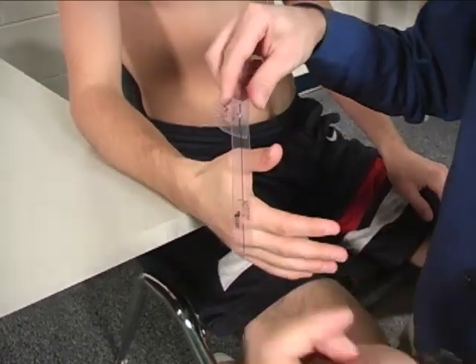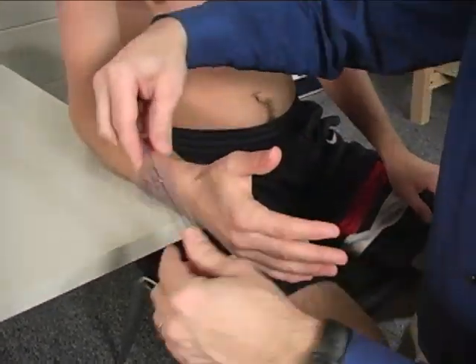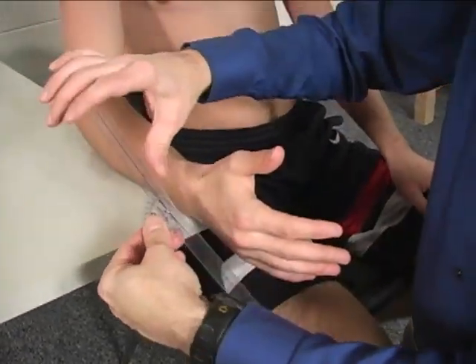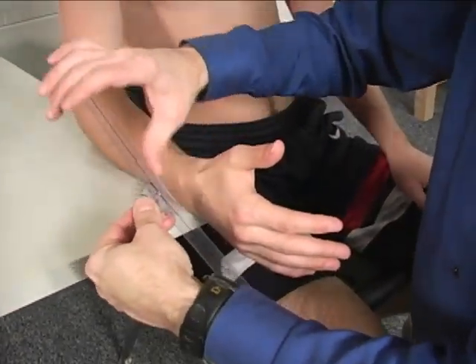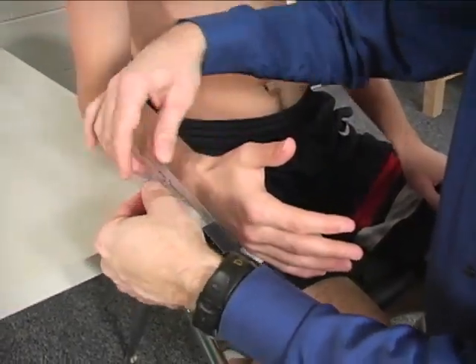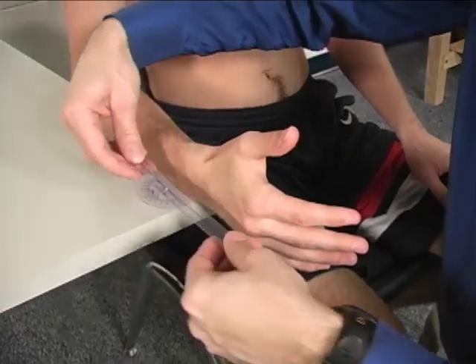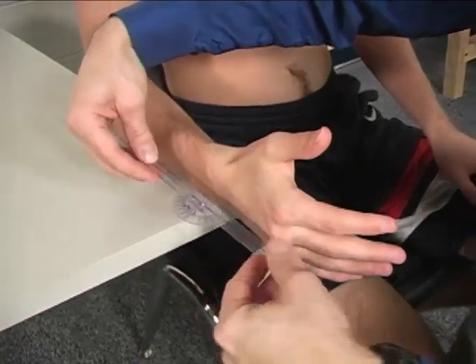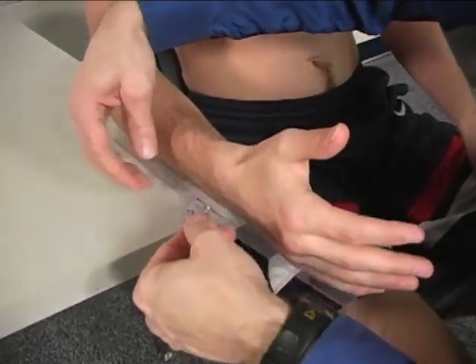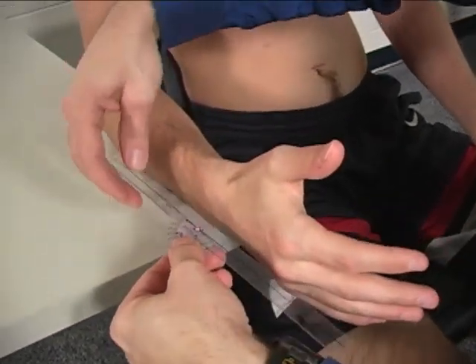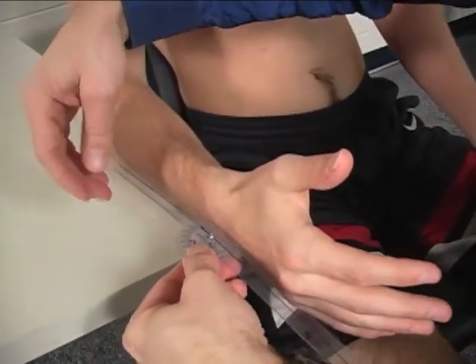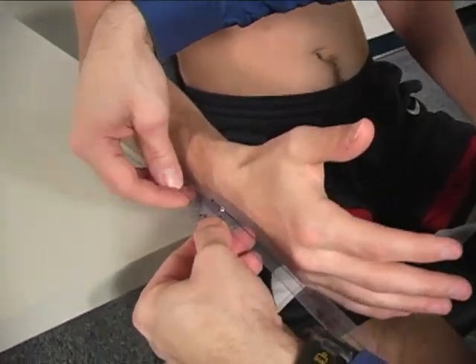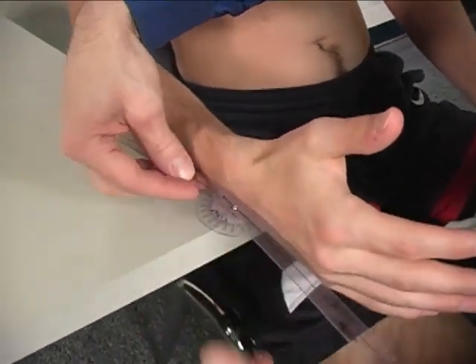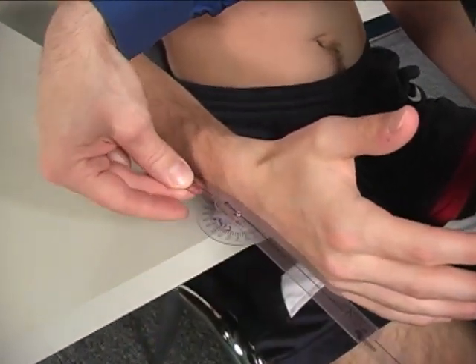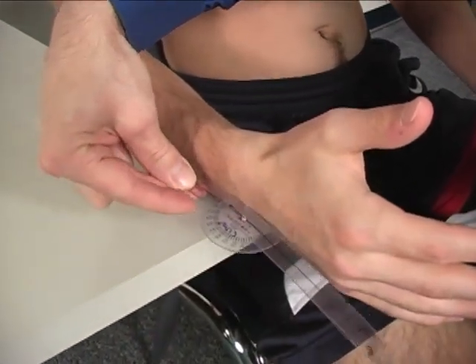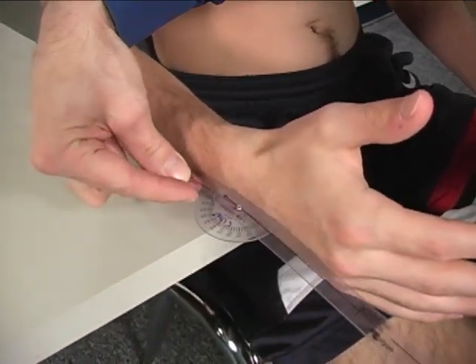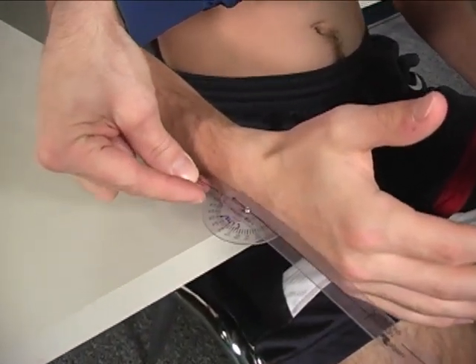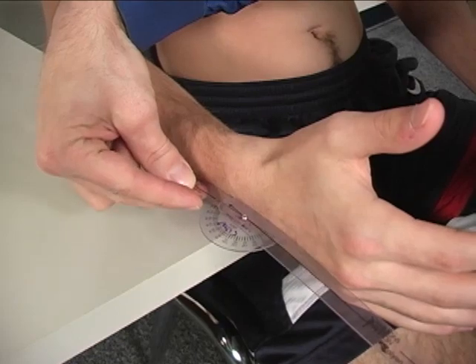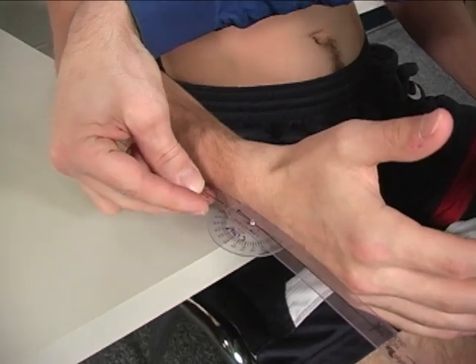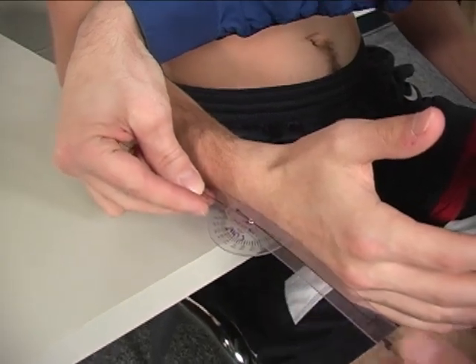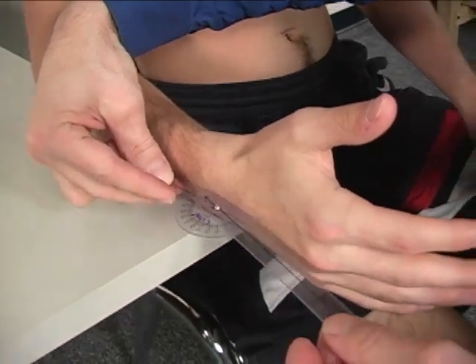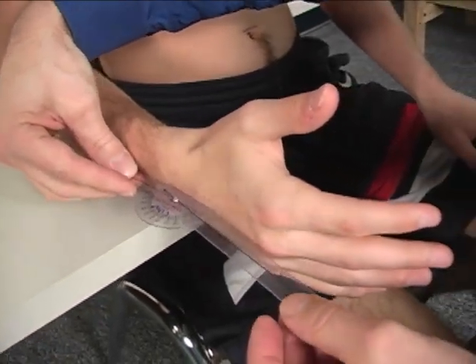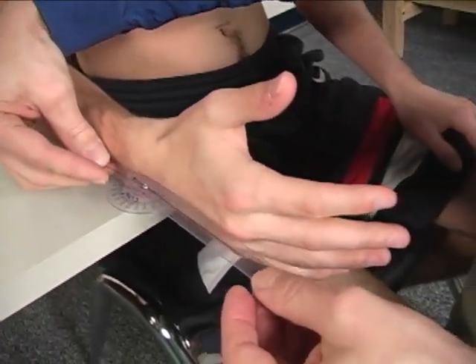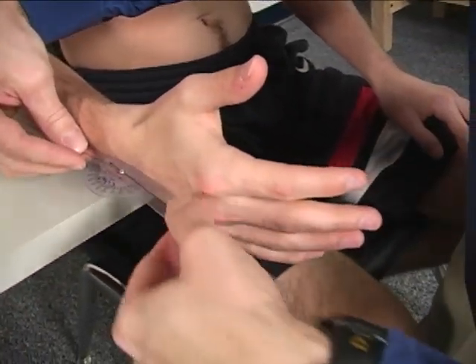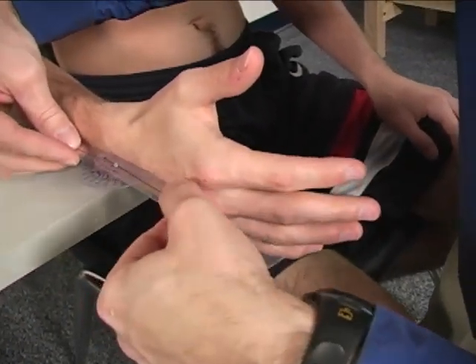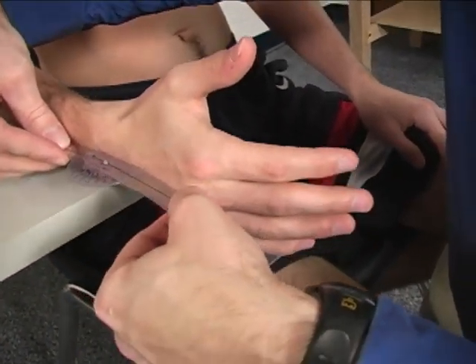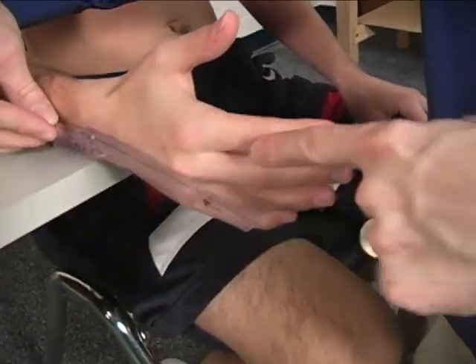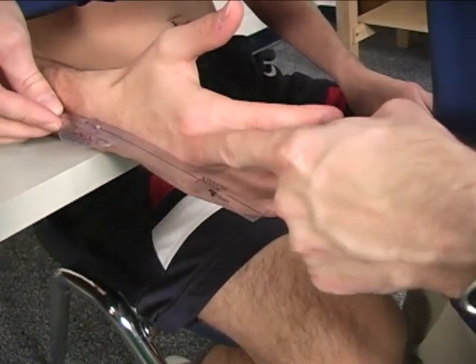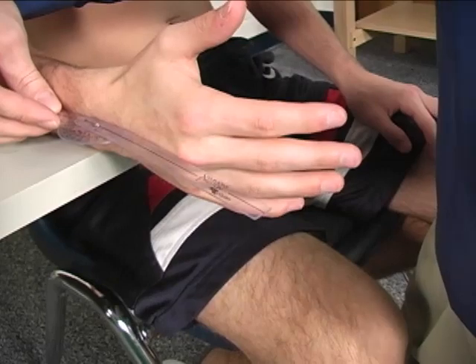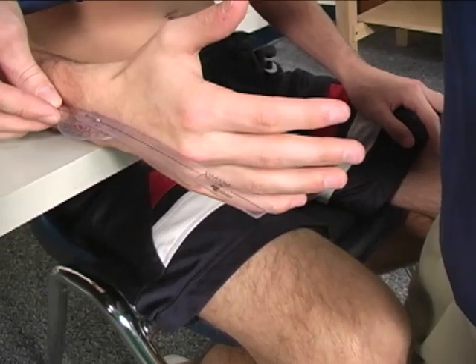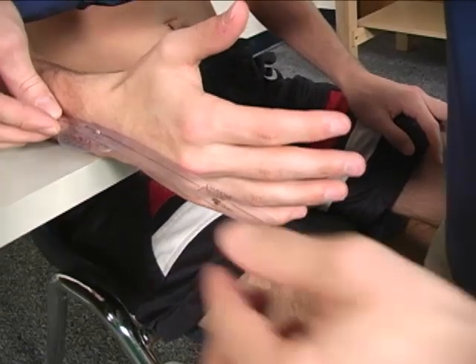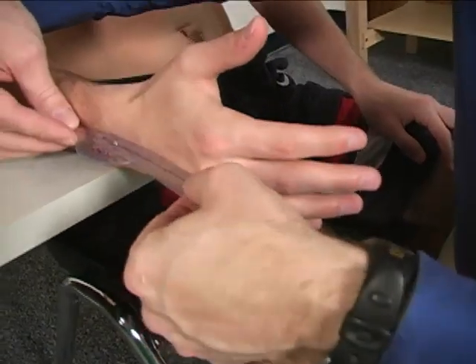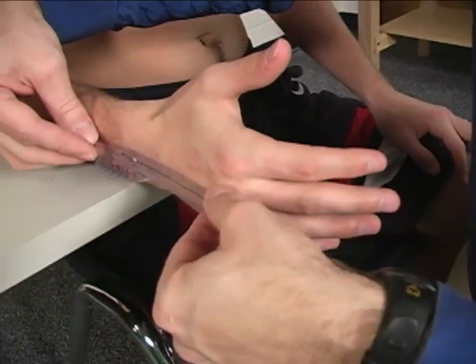The goniometer is placed on its edge. The stationary arm is placed flush against the dorsum of the forearm. The moving arm is lined up with the third or middle finger metacarpal.